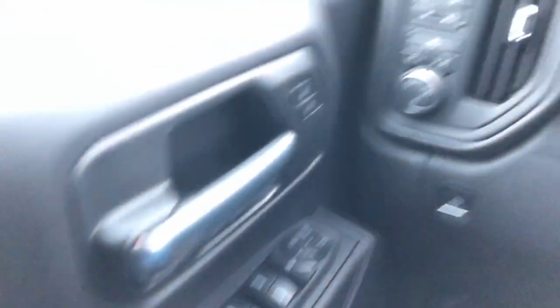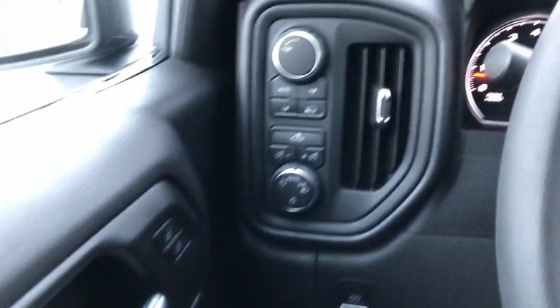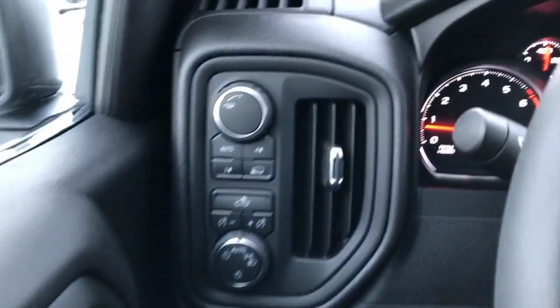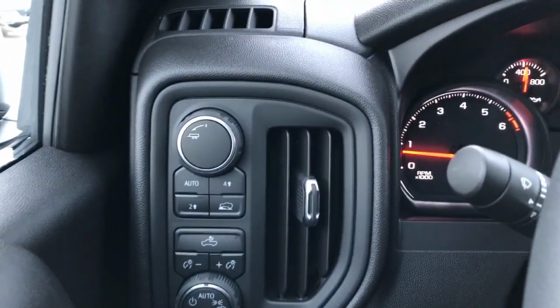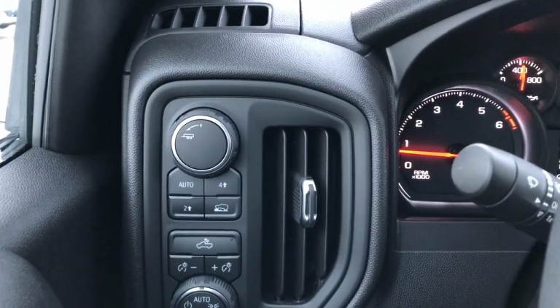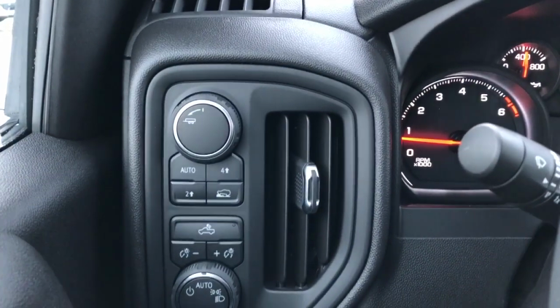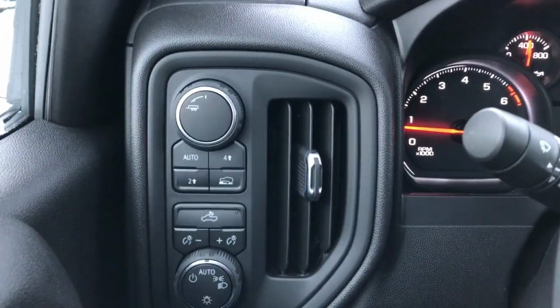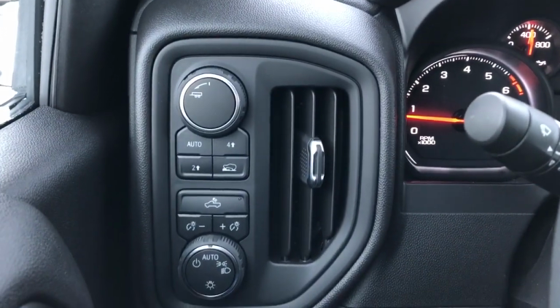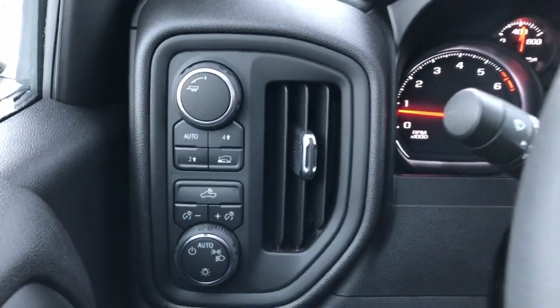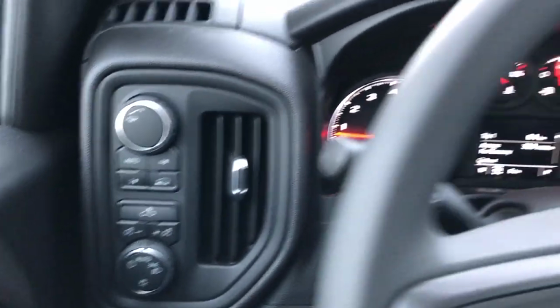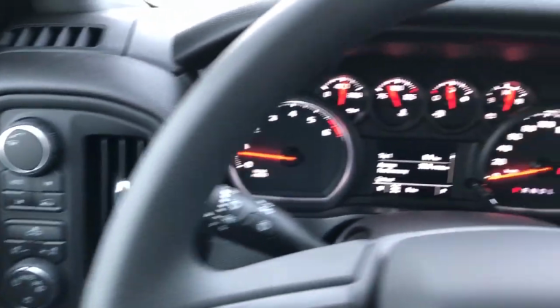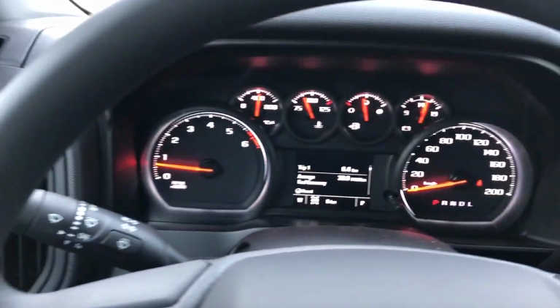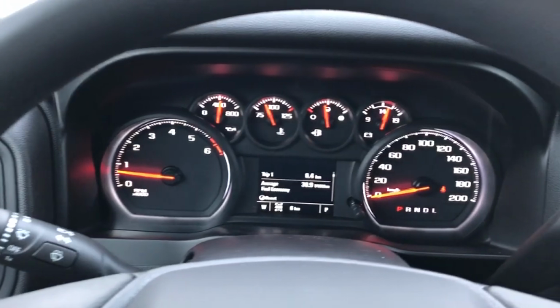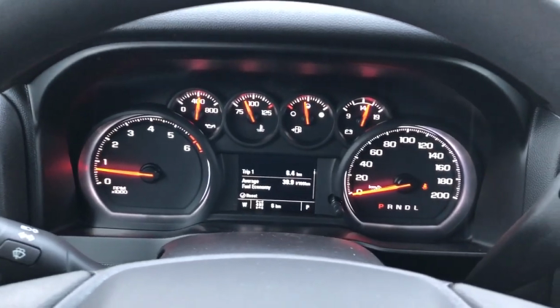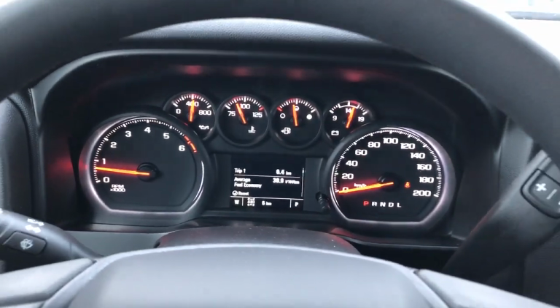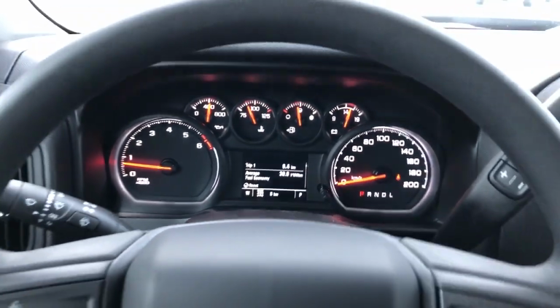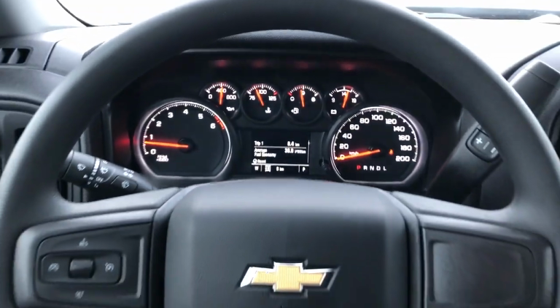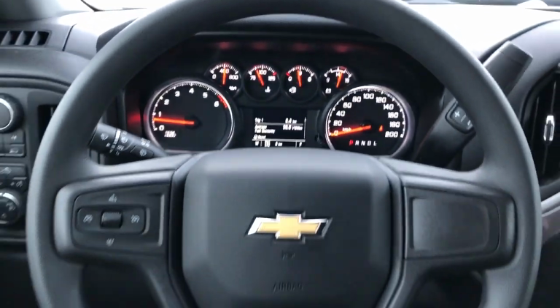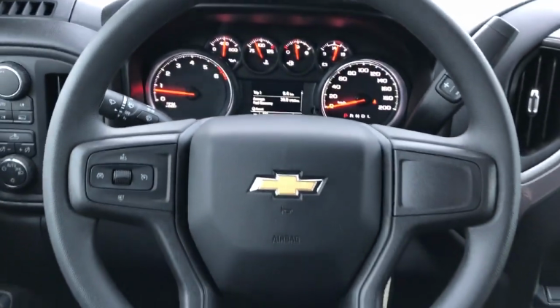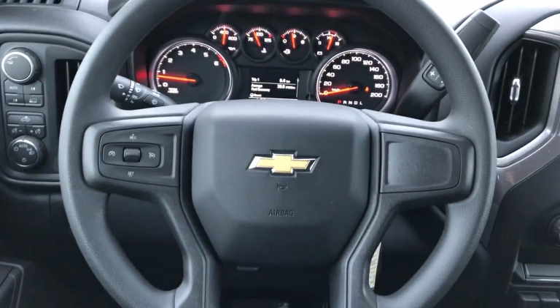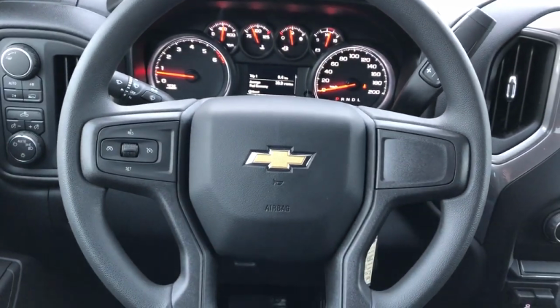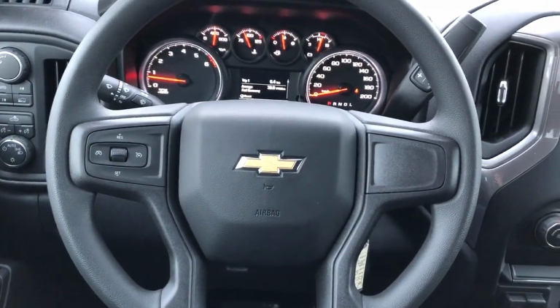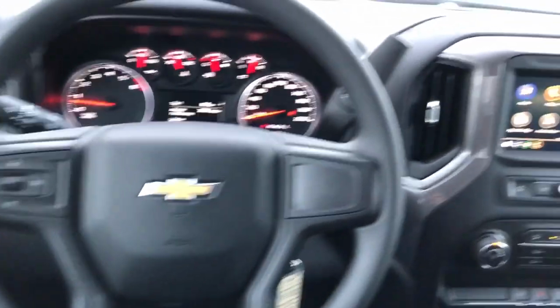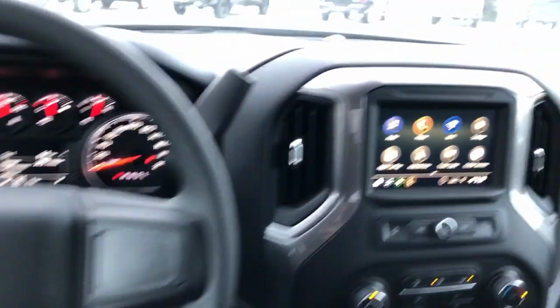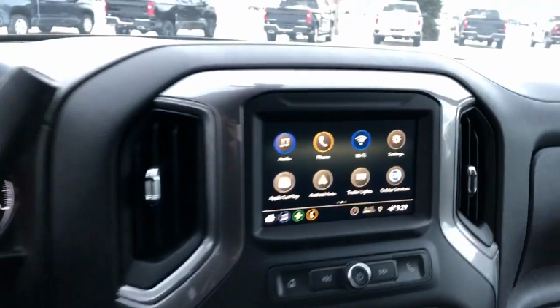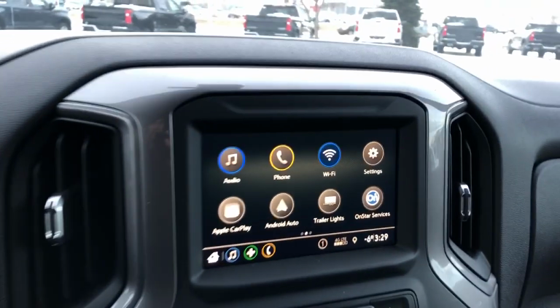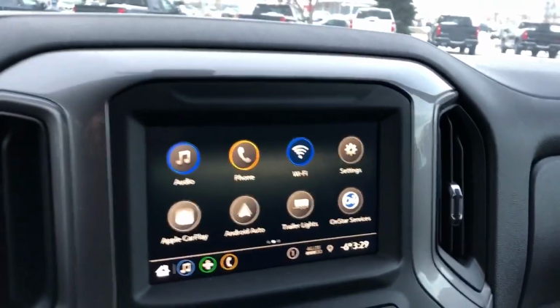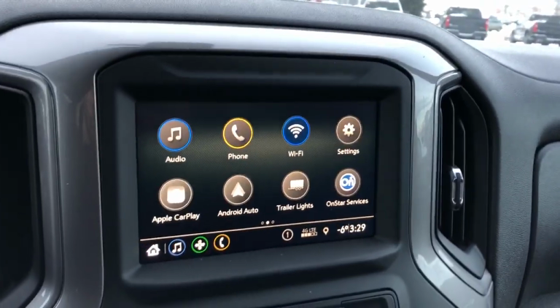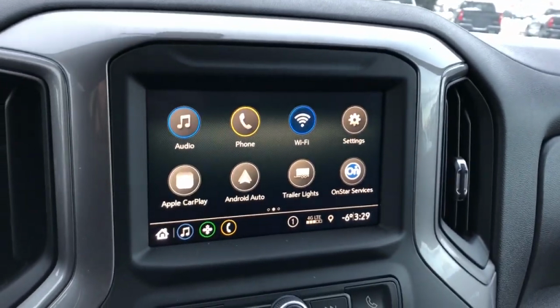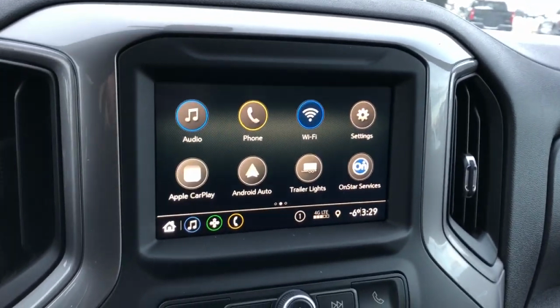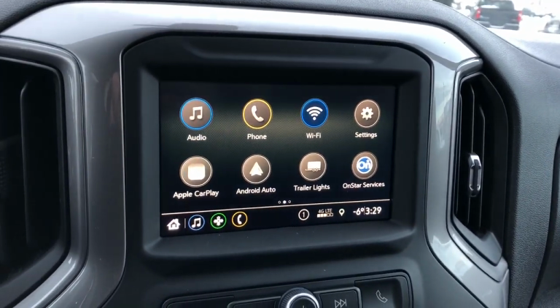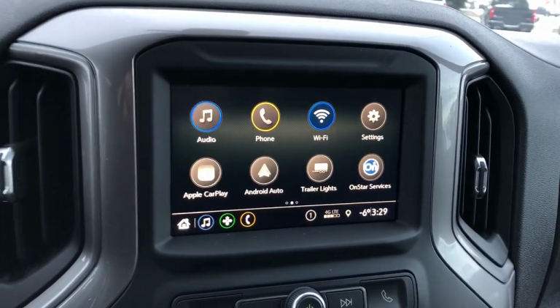To the left of the steering wheel we have our four-wheel drive and lighting controls, our gauge cluster with screen, multi-function steering wheel, and then our infotainment screen with backup camera, Apple CarPlay, and Android Auto.